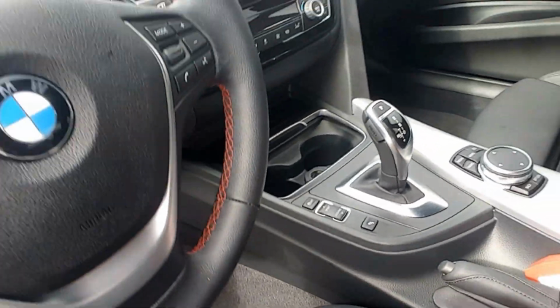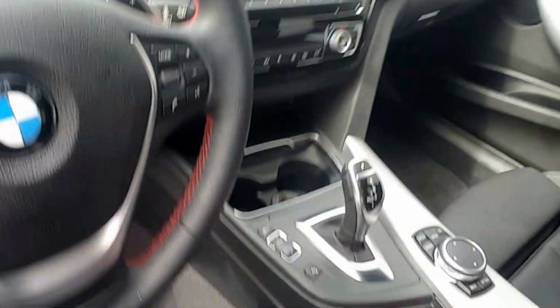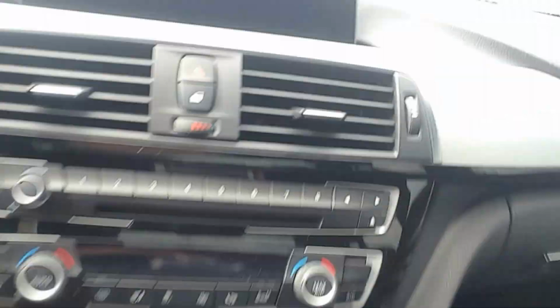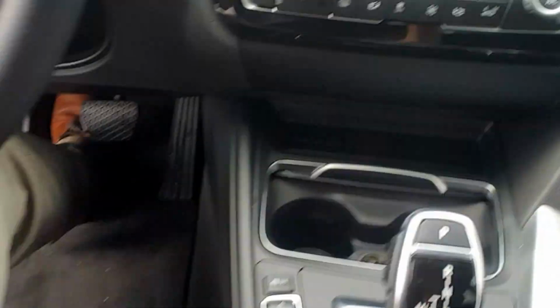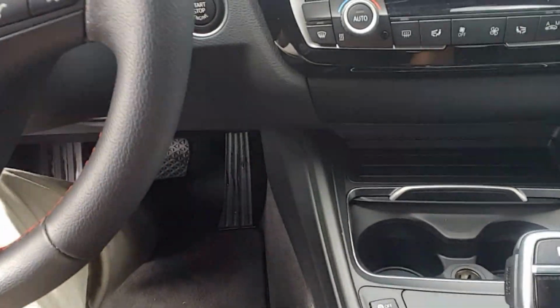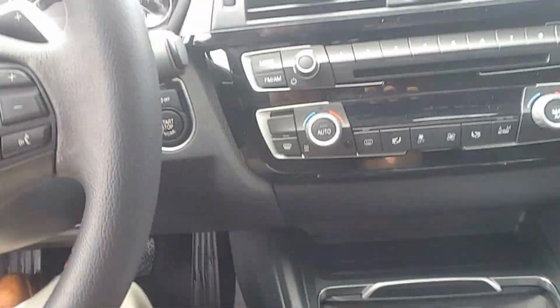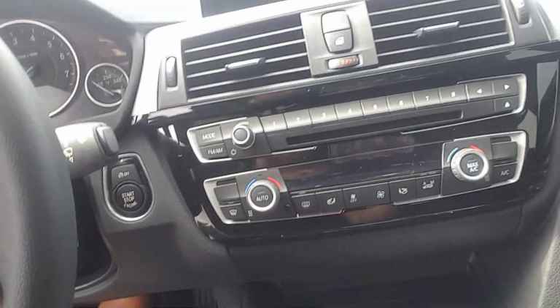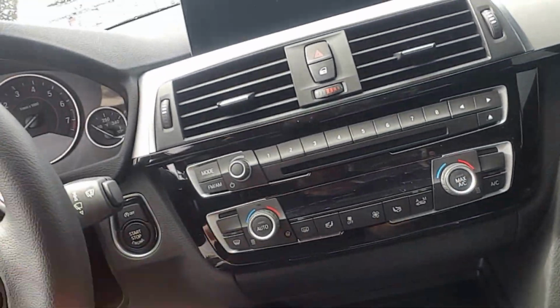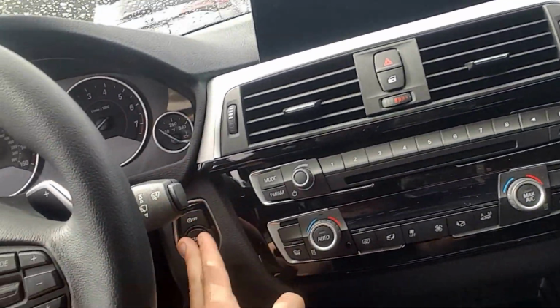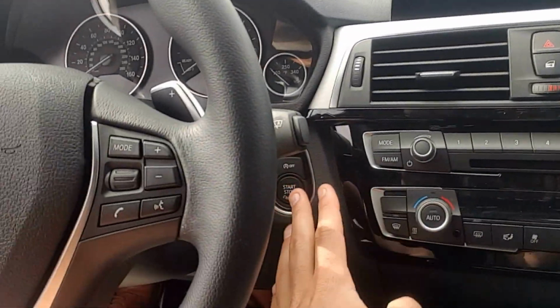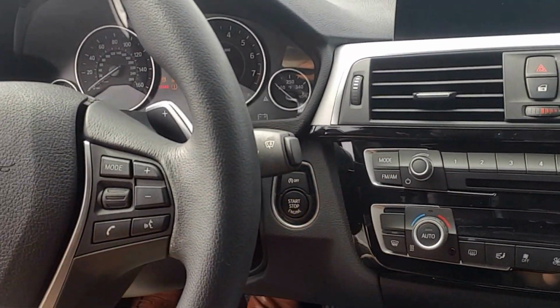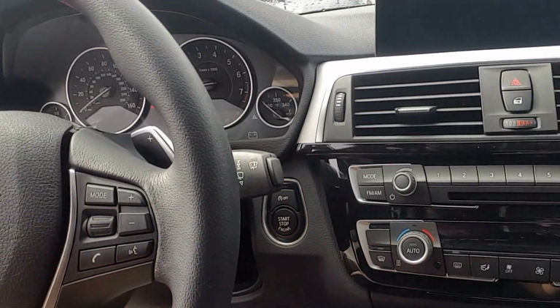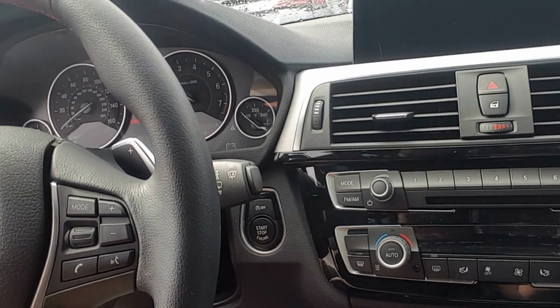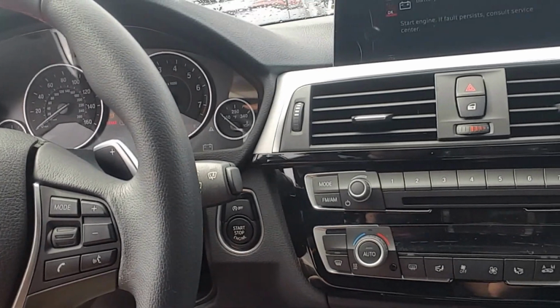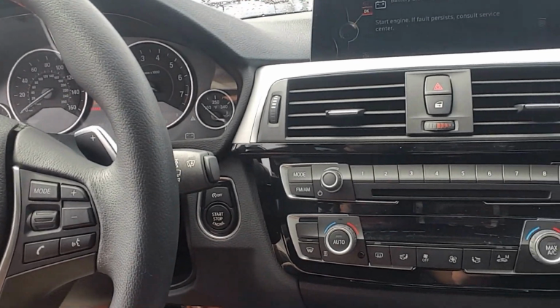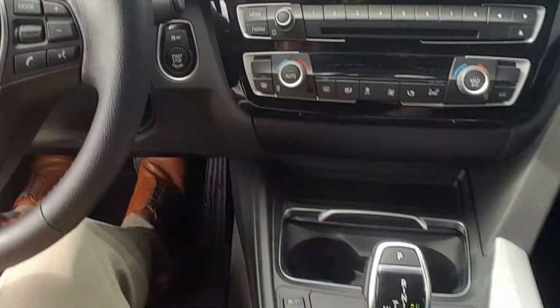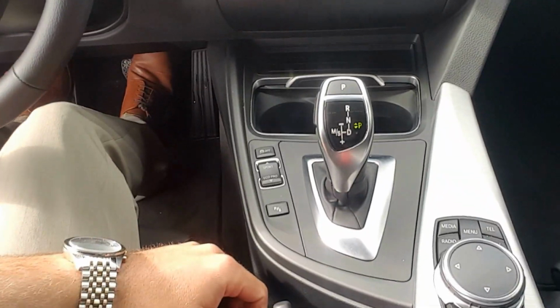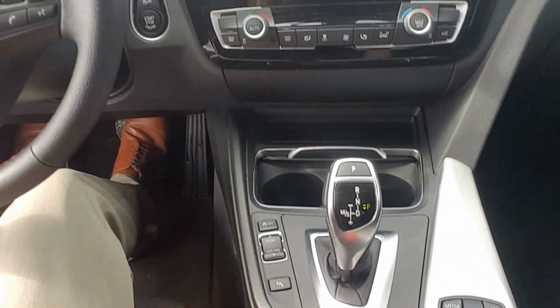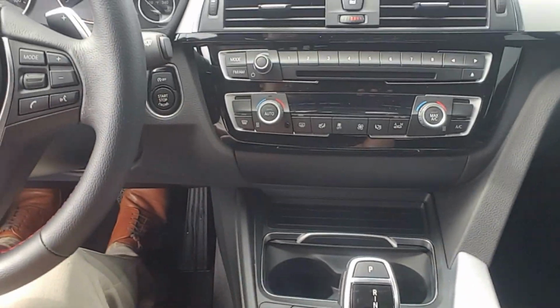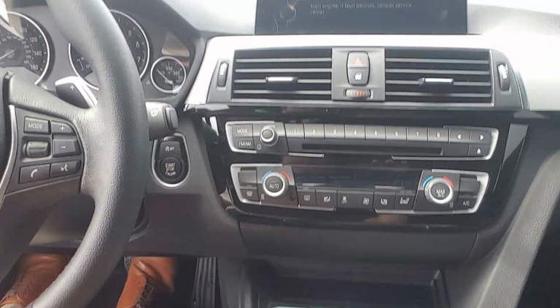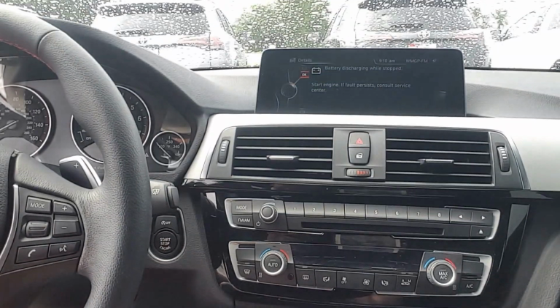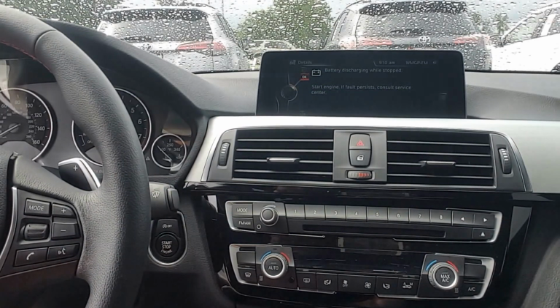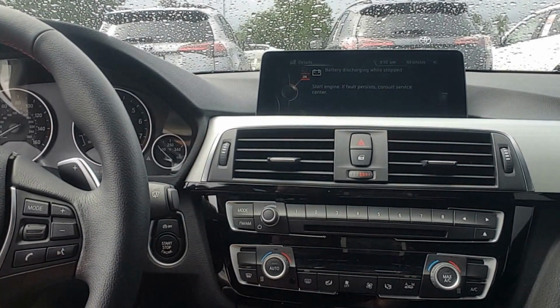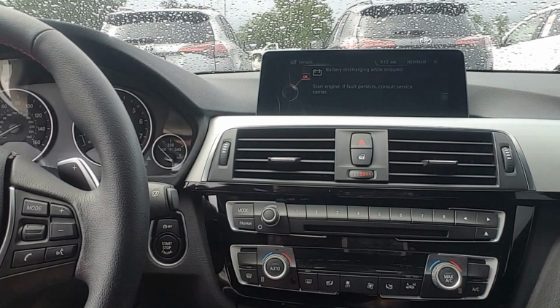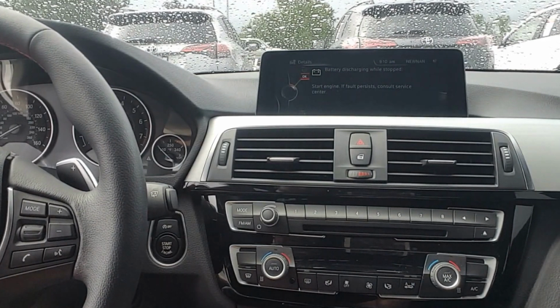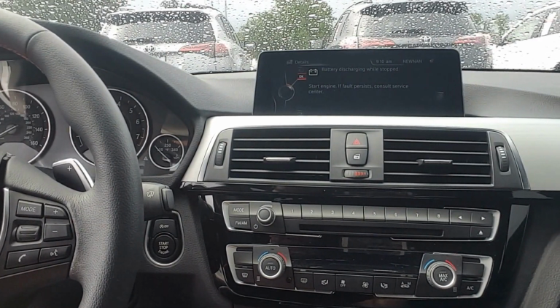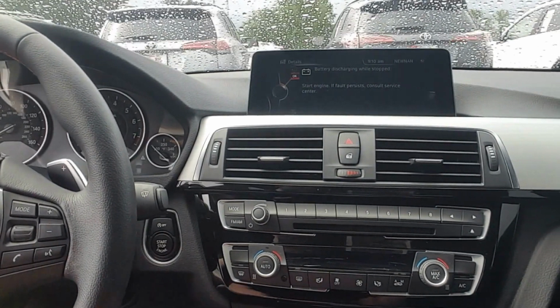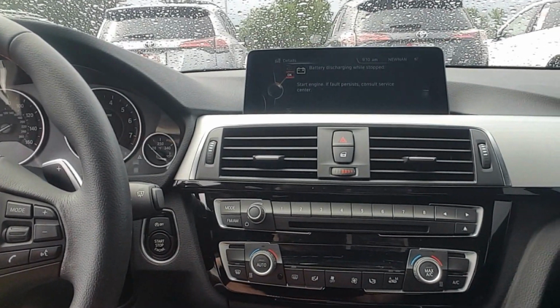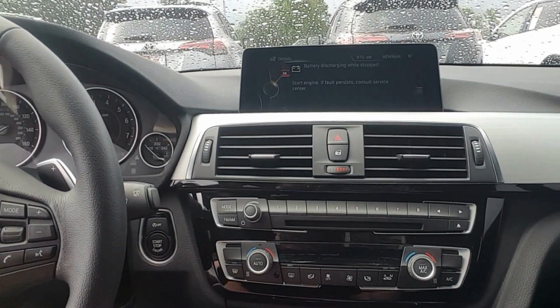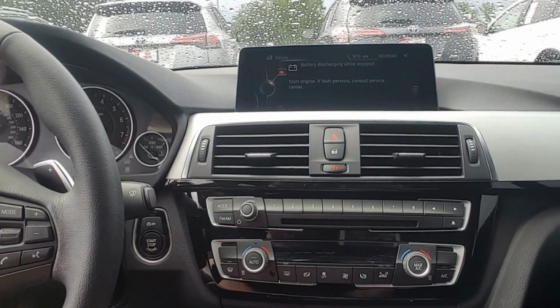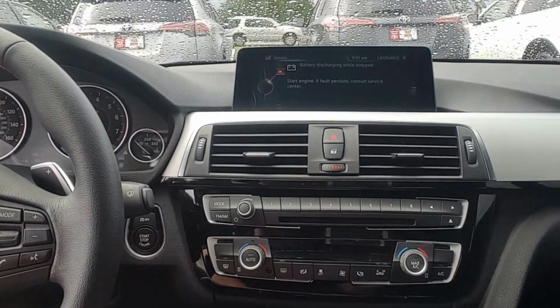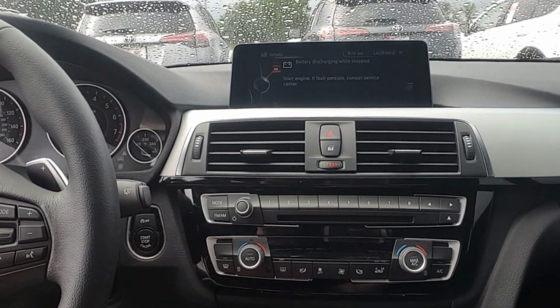It does have dual drive modes in sport and eco. Push button start, as you can see. It is equipped with navigation, CD player, and as you can see it's got the backup camera.